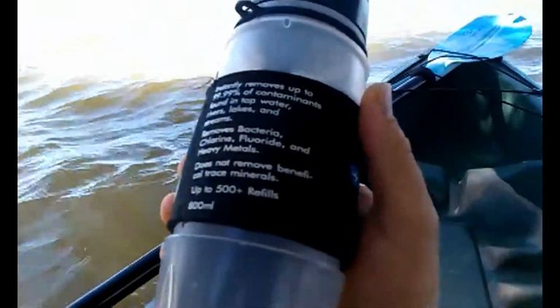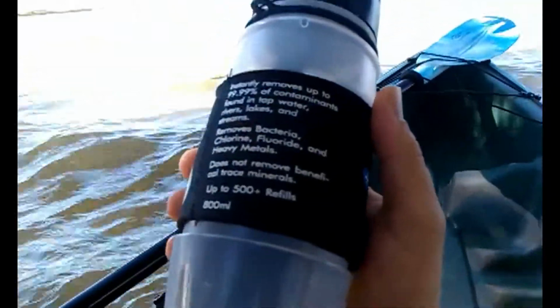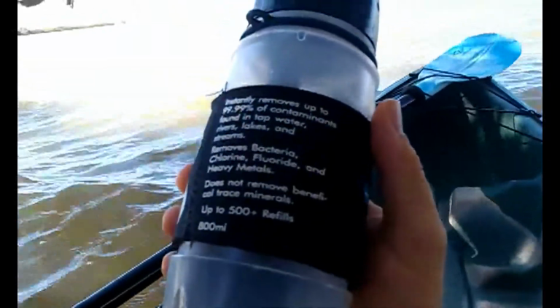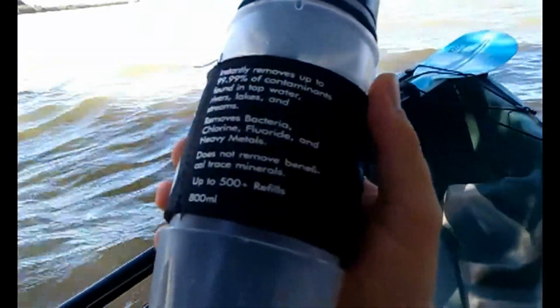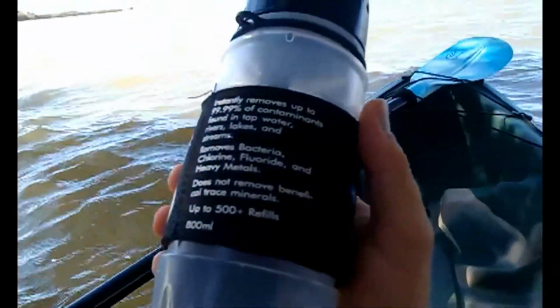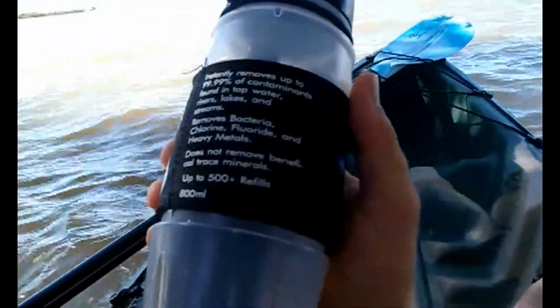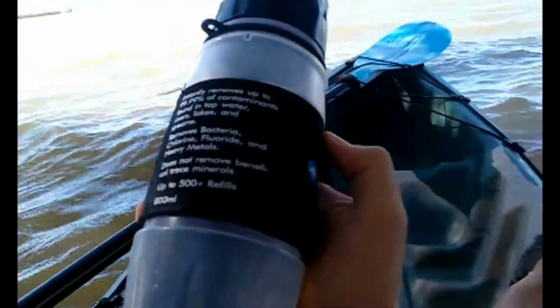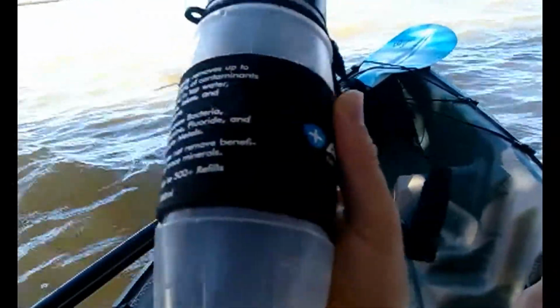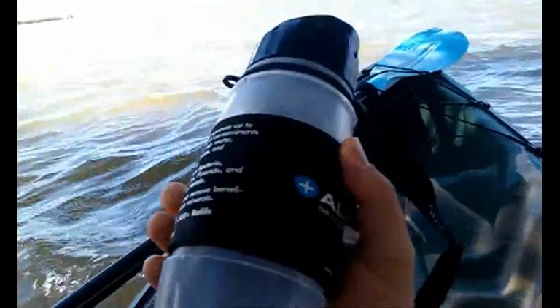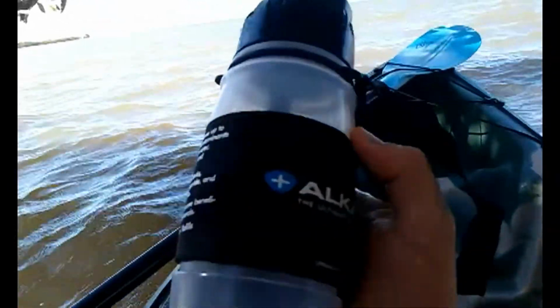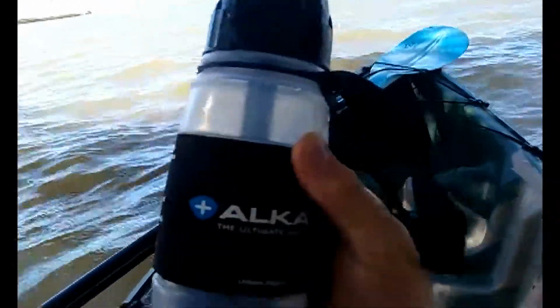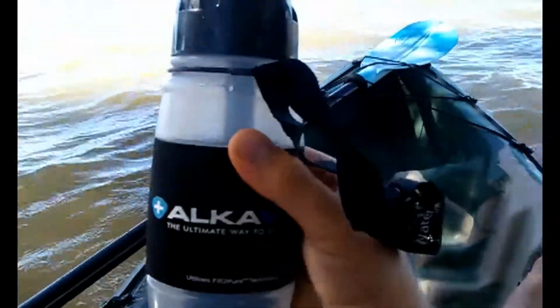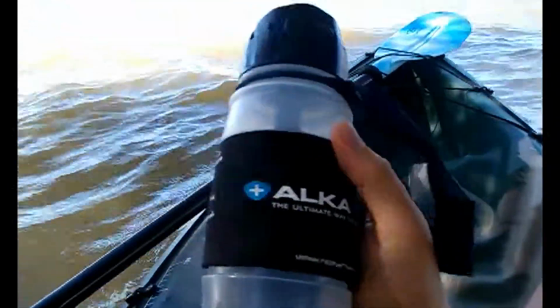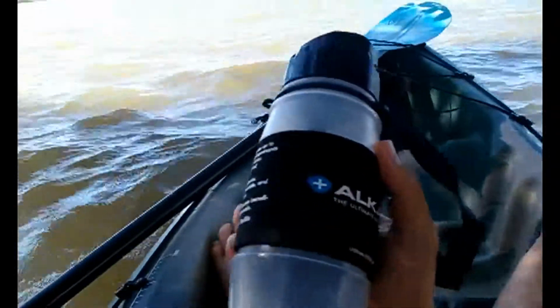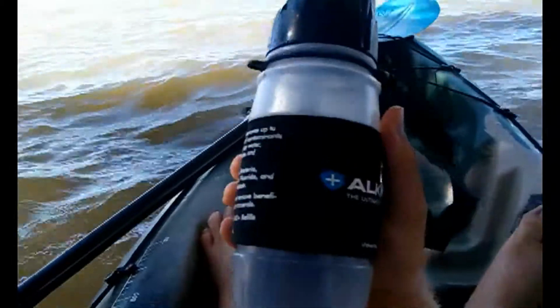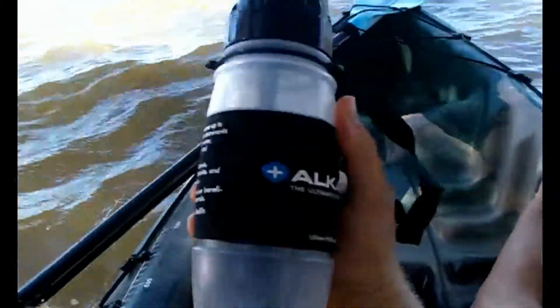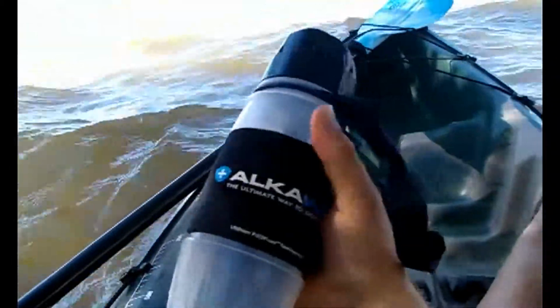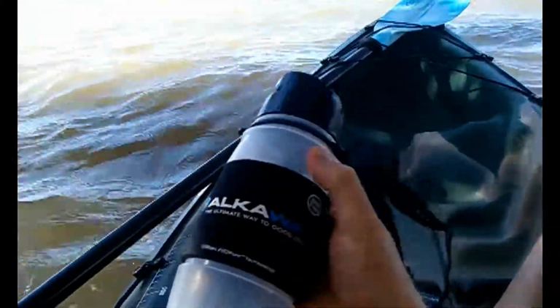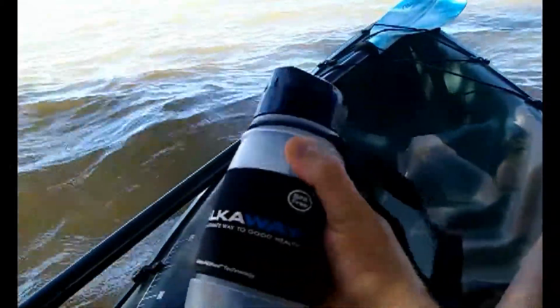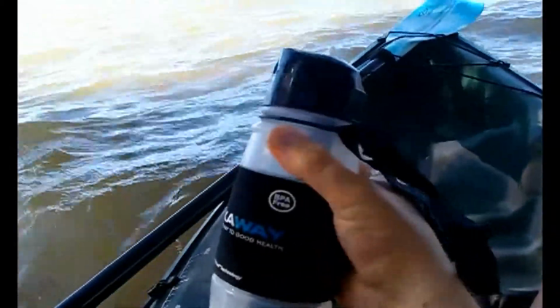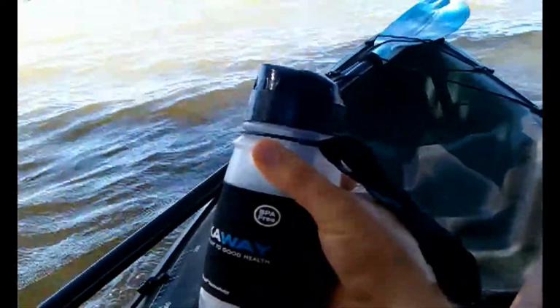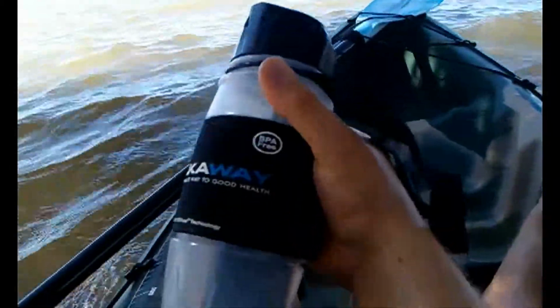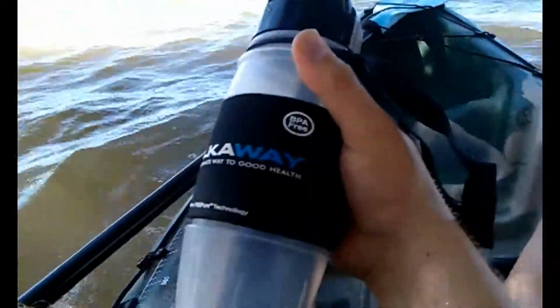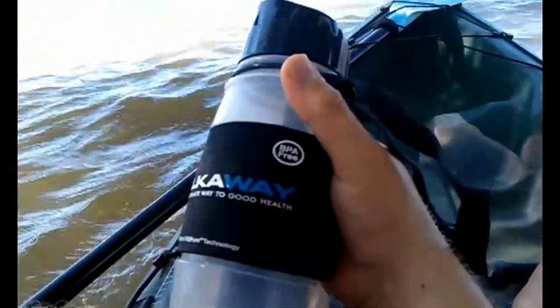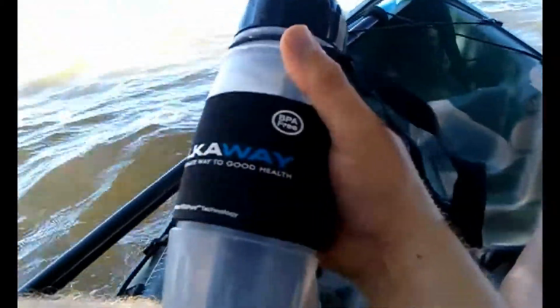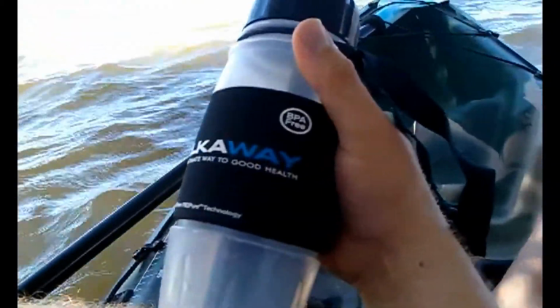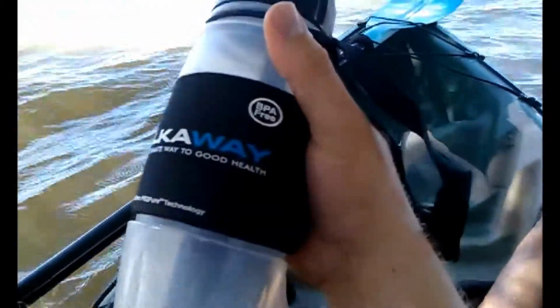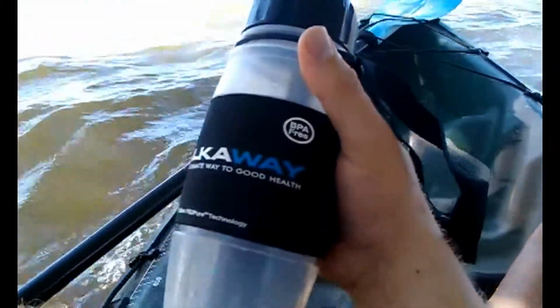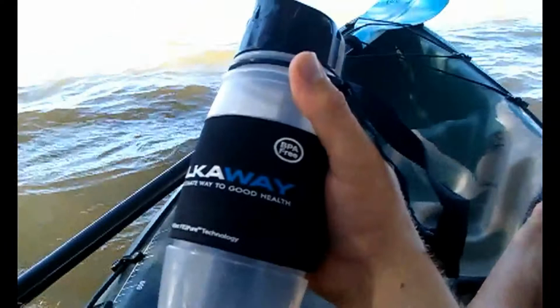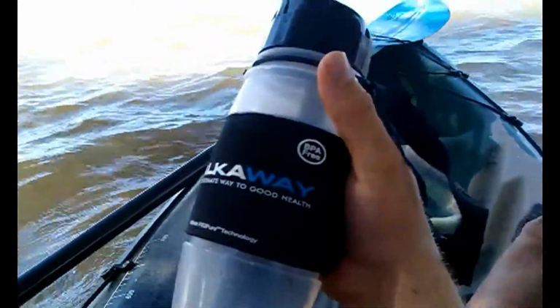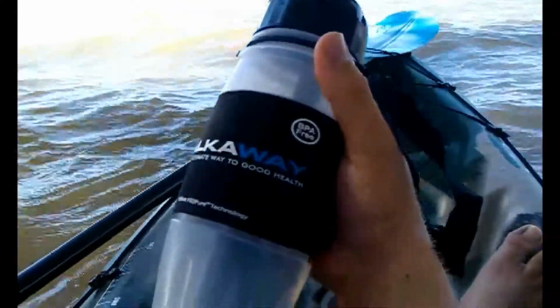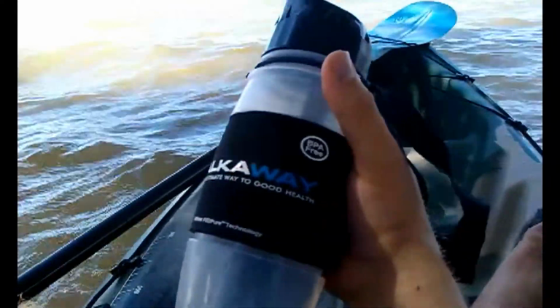It has replaceable filters good for up to 500 refills. I've been quite happy with it — been using it for about a month now. It's also BPA free.